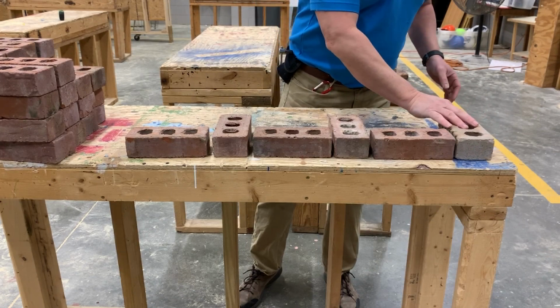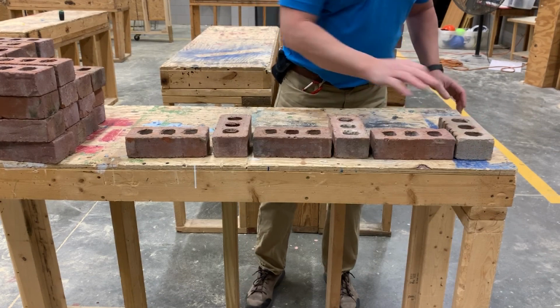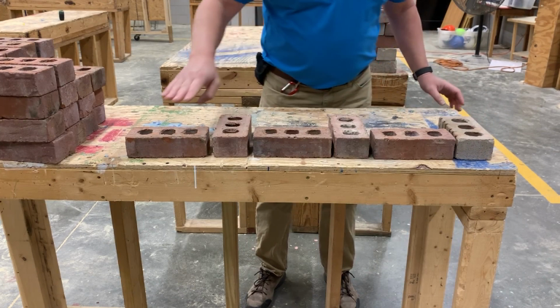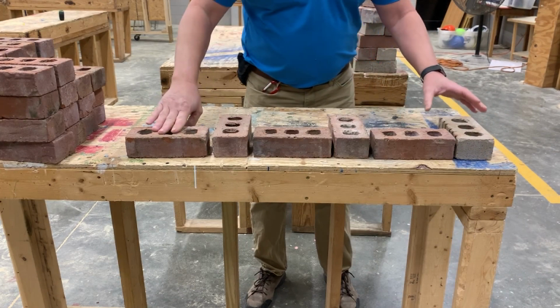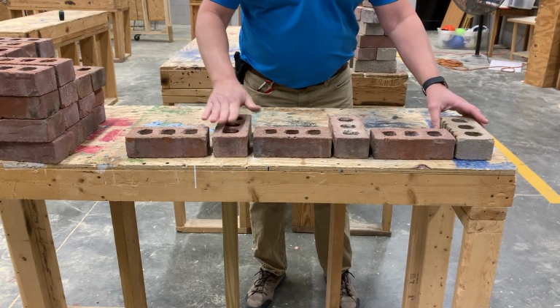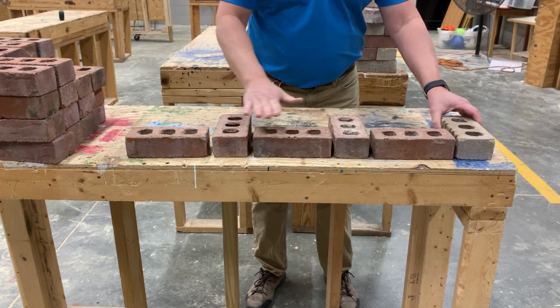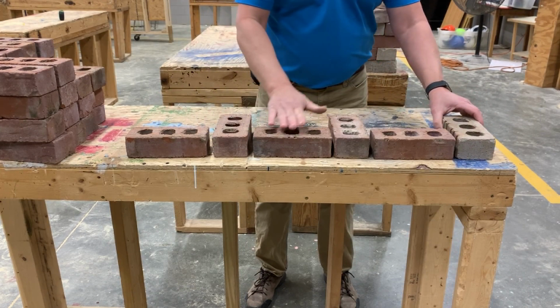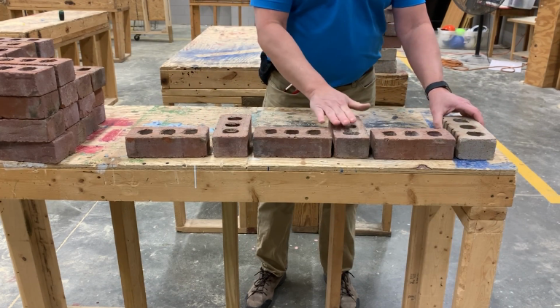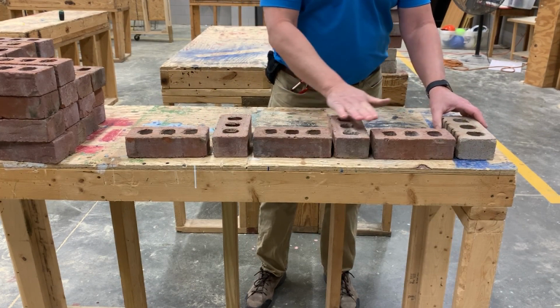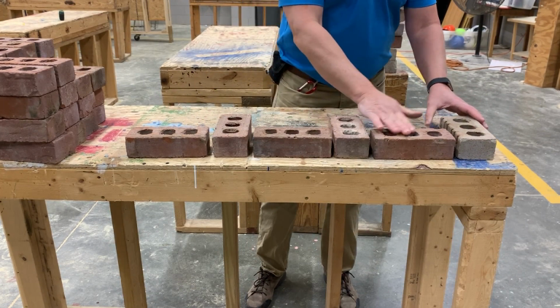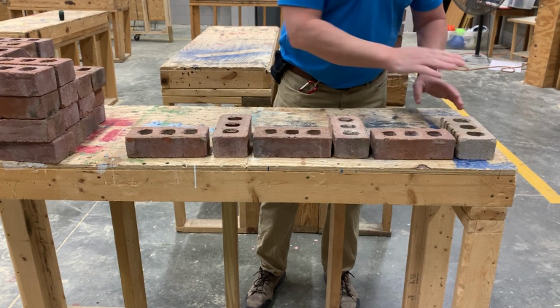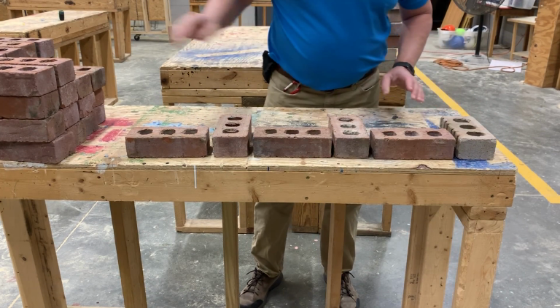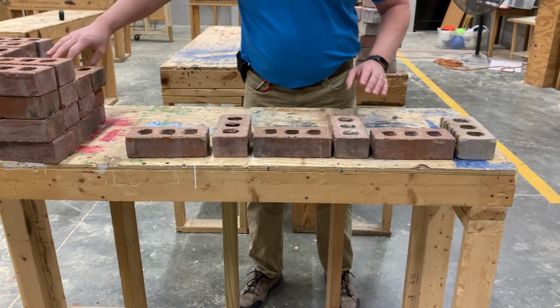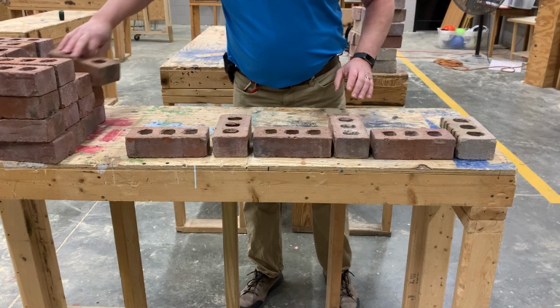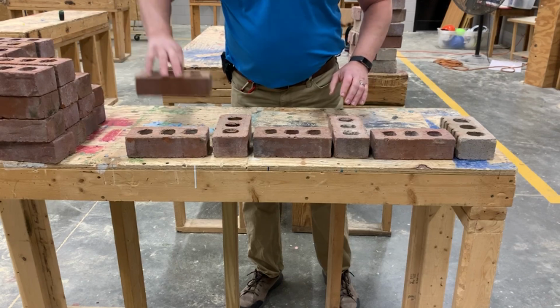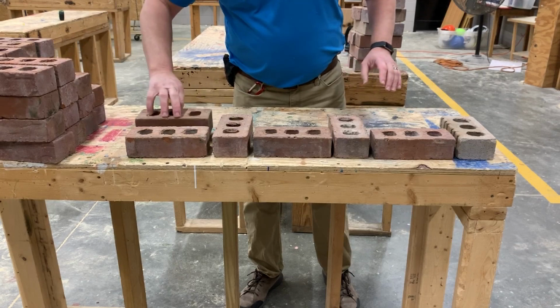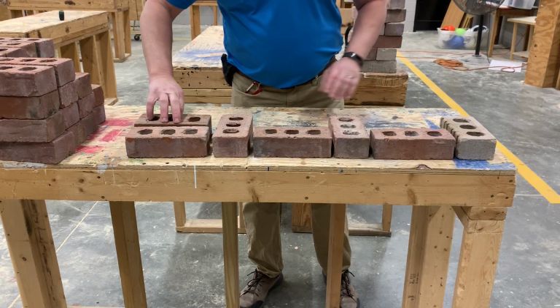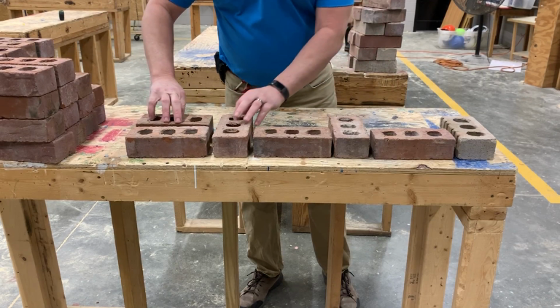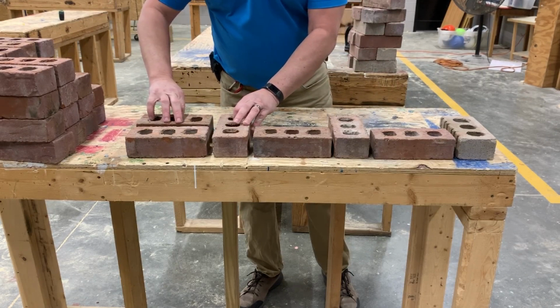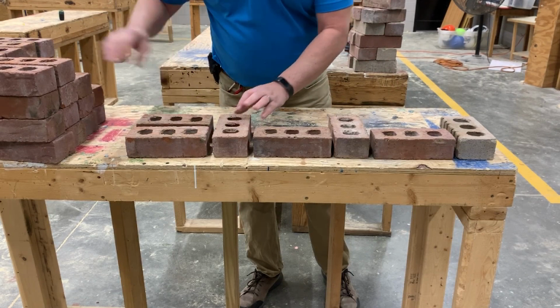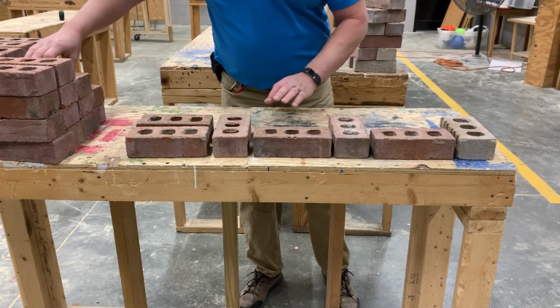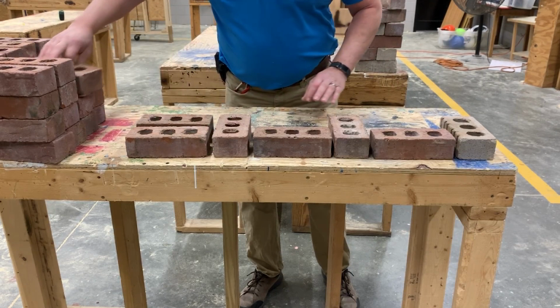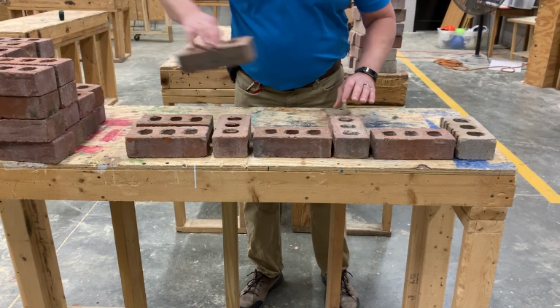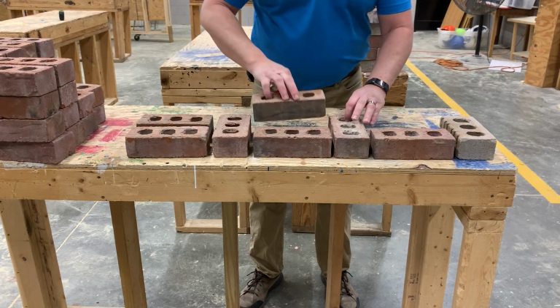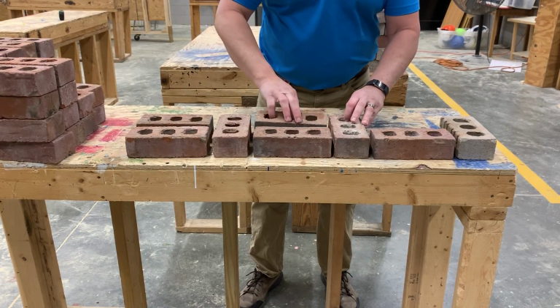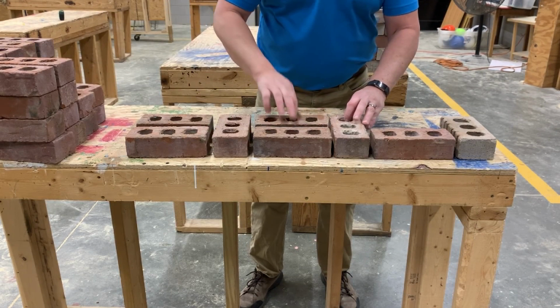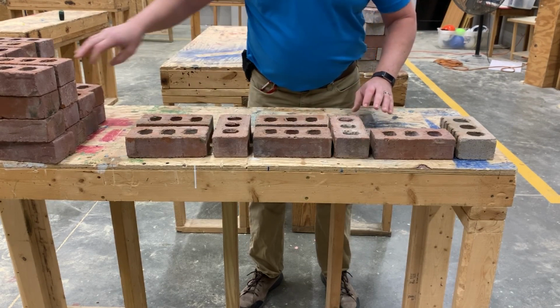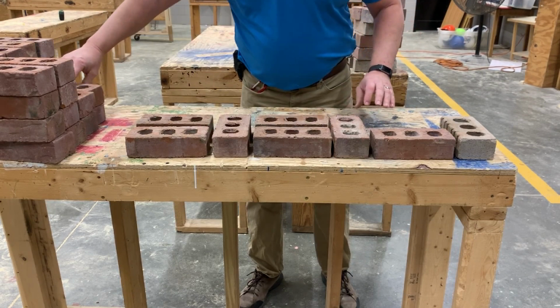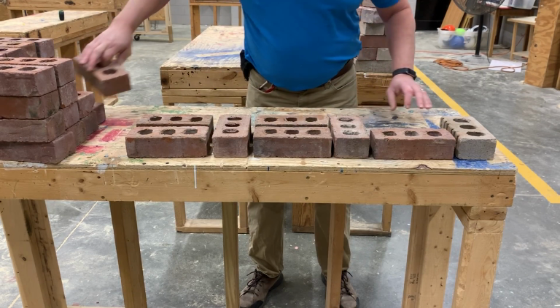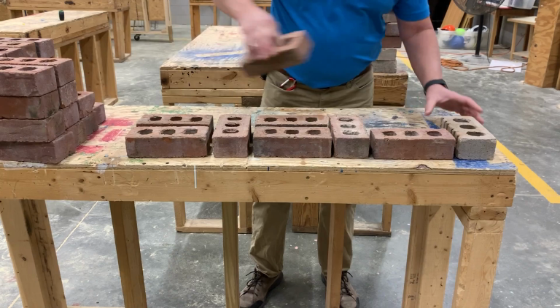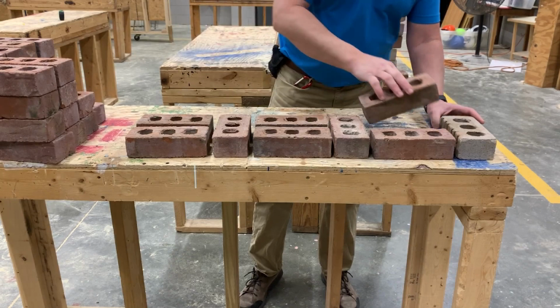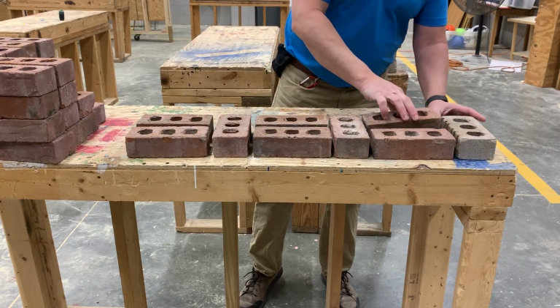If you notice, I have a stretcher, header, stretcher, header, stretcher, header. The second wythe looks just like that, and then you fill in with these stretchers.